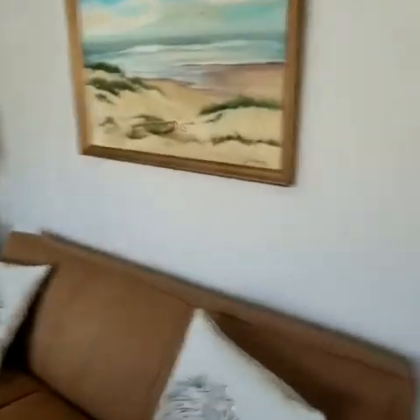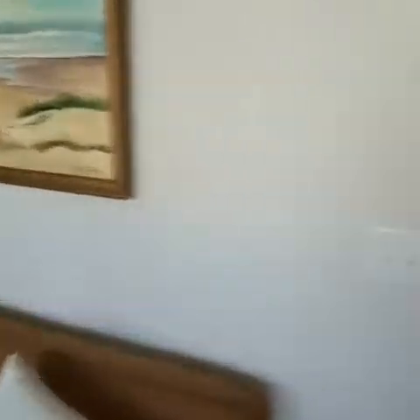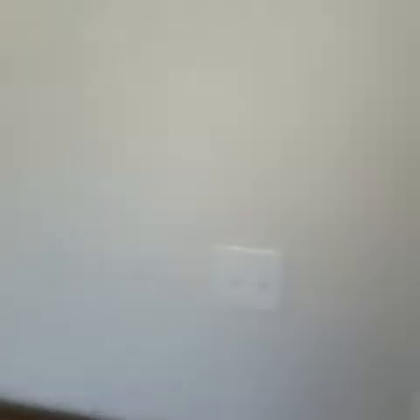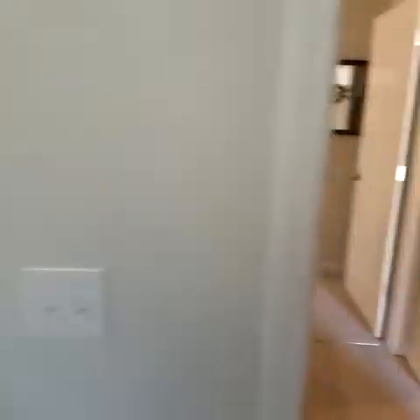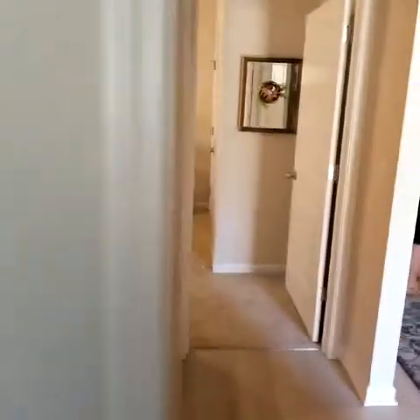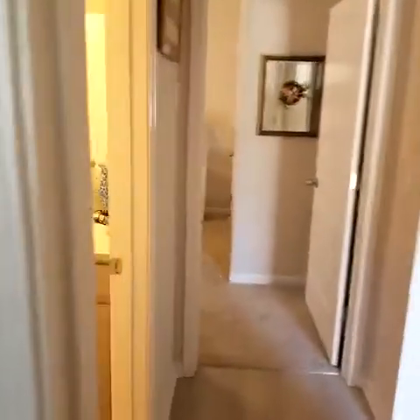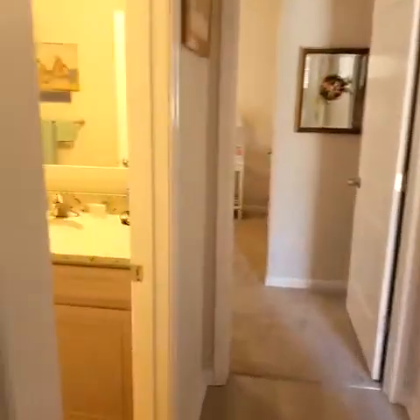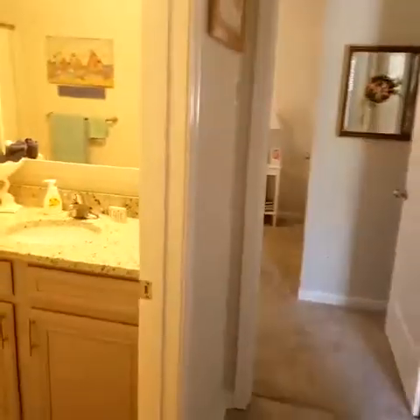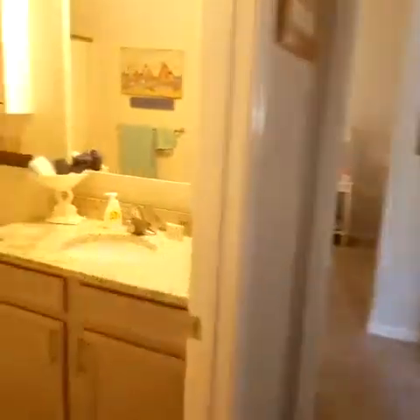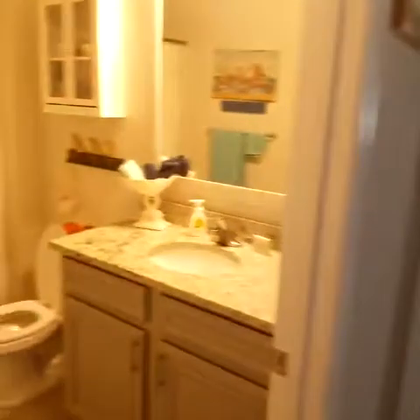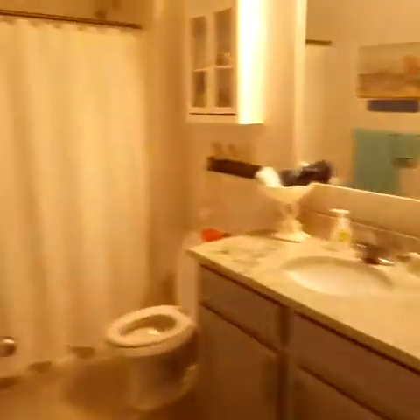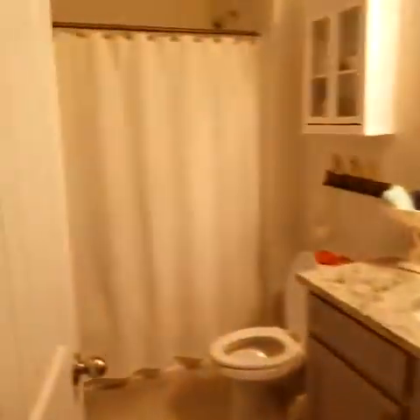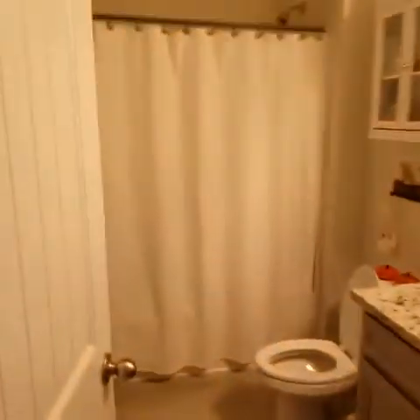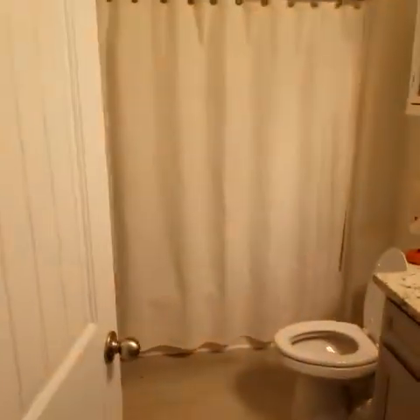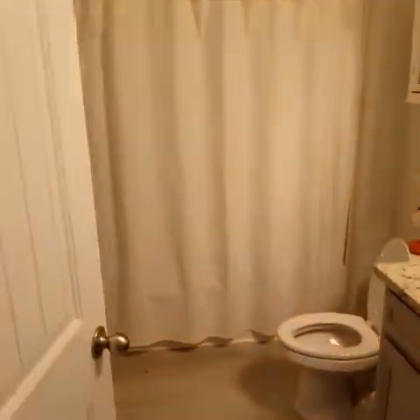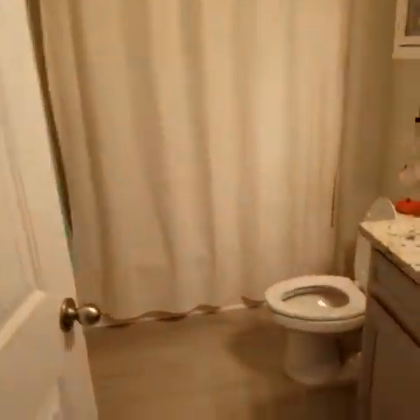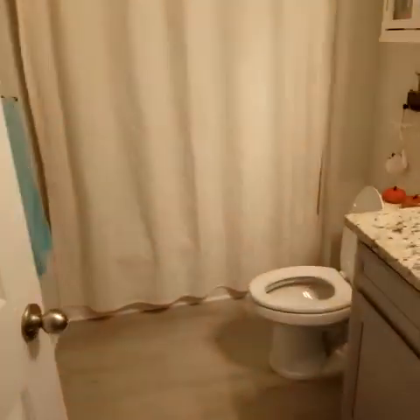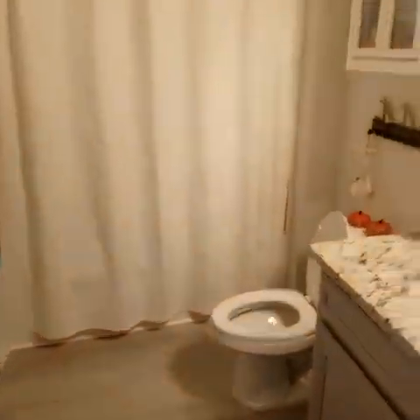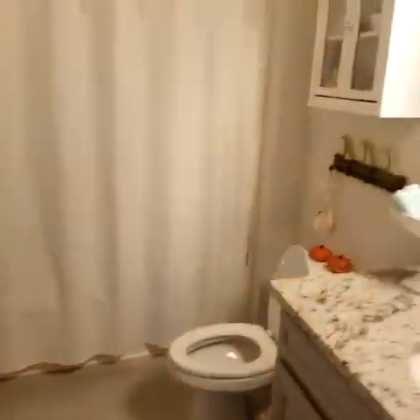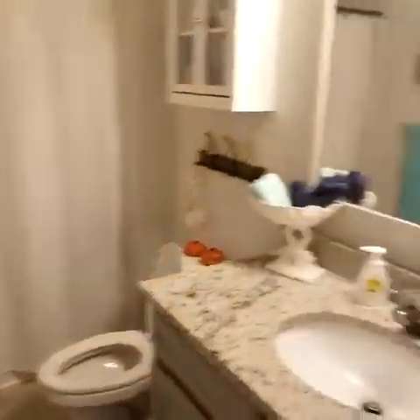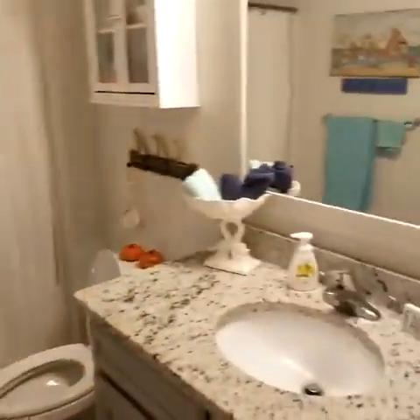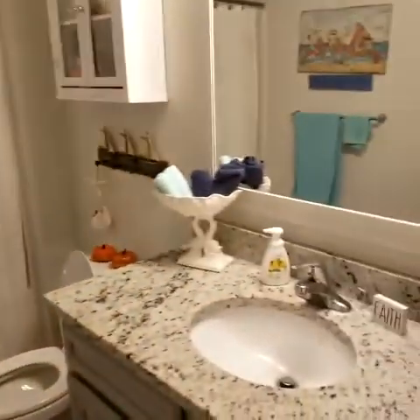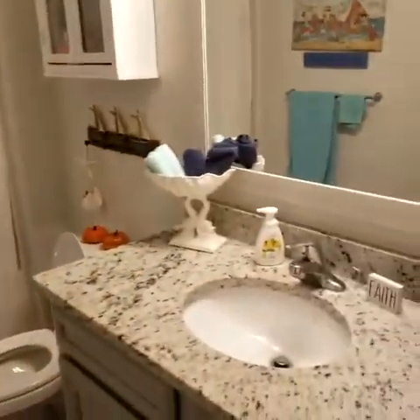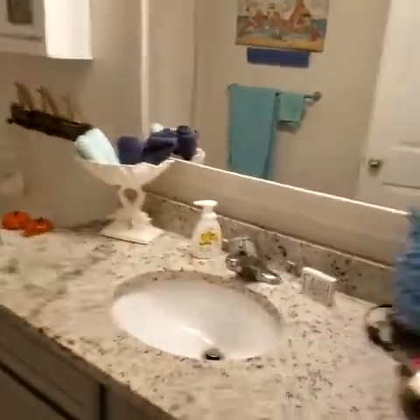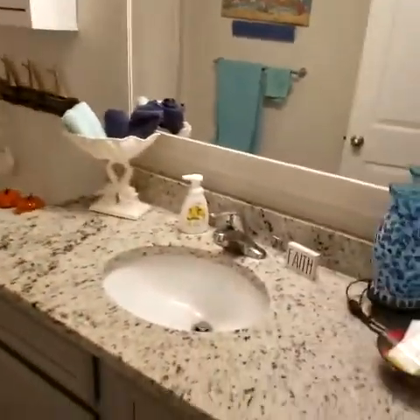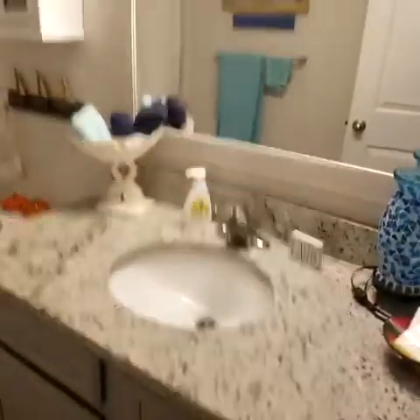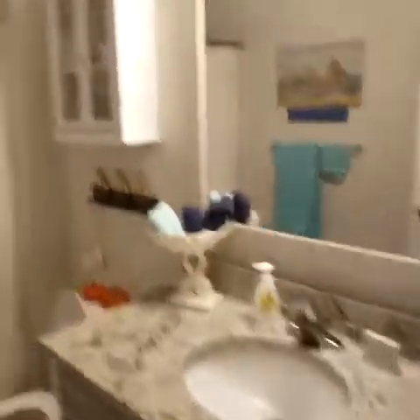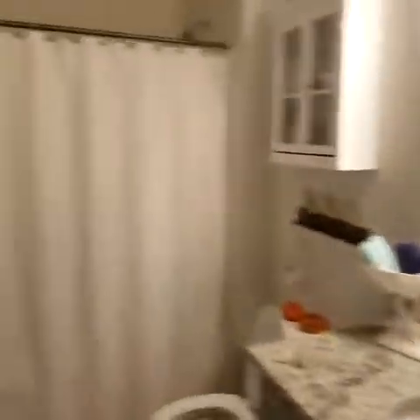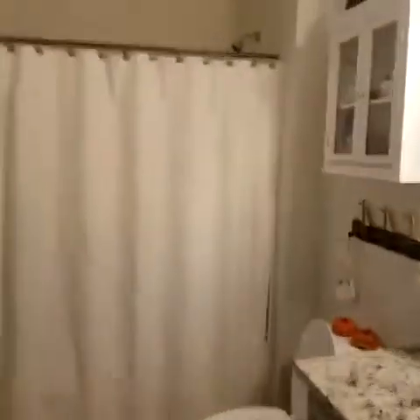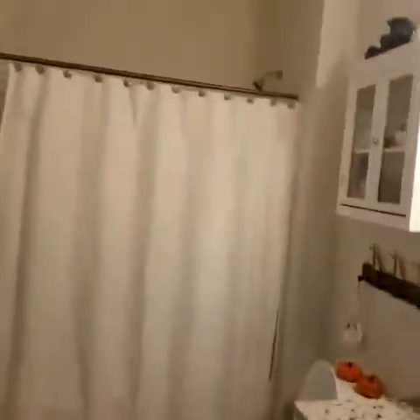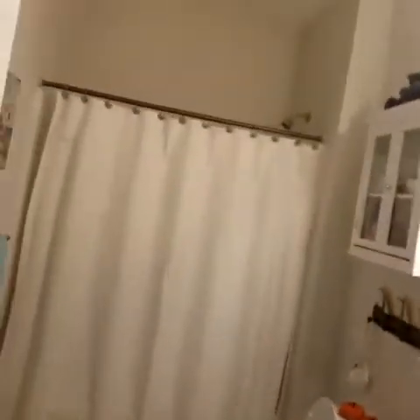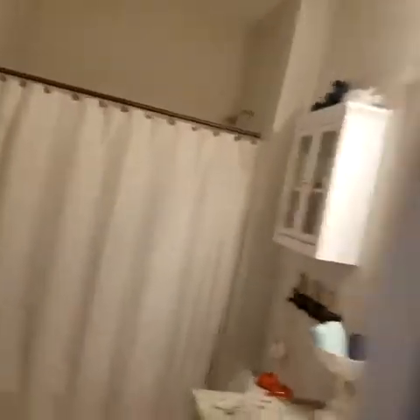And then of course you have your bath. All granite countertops throughout the house.